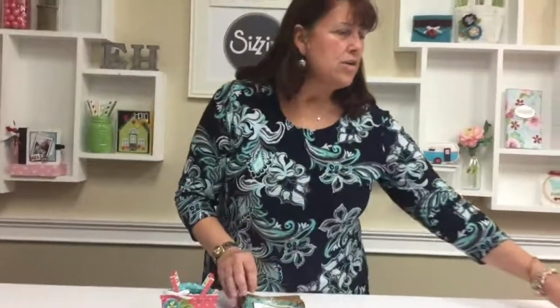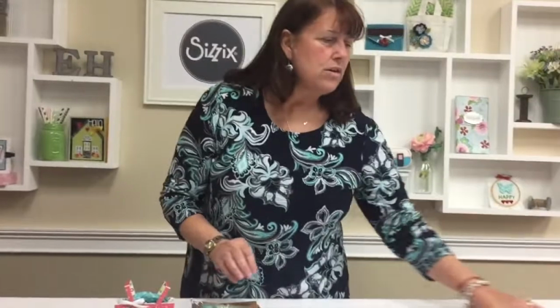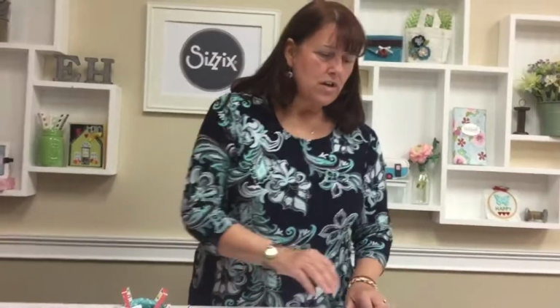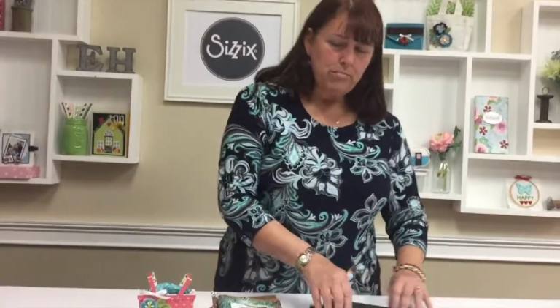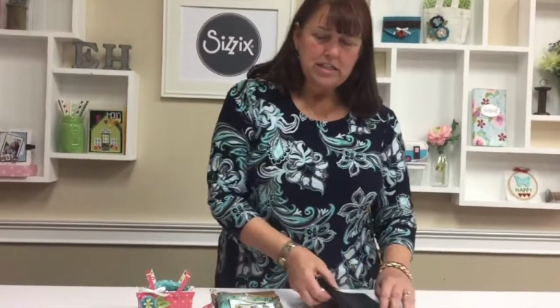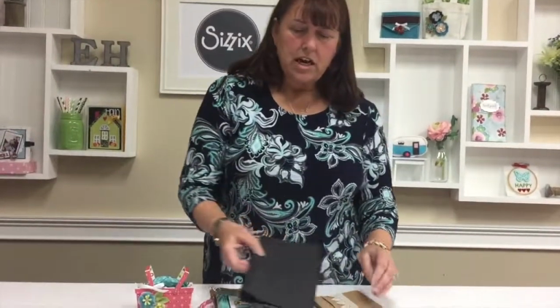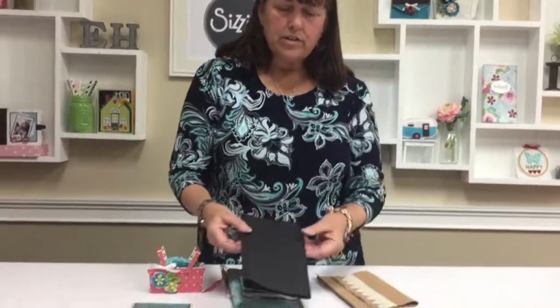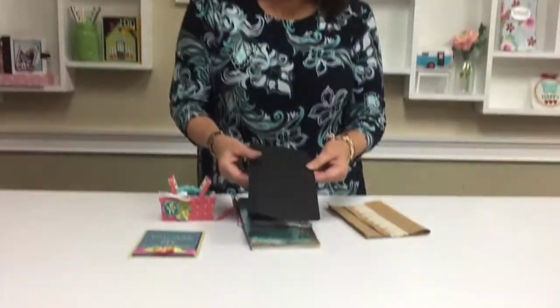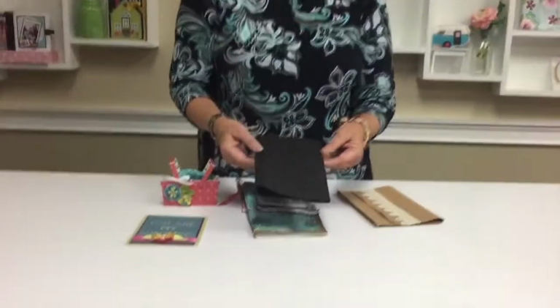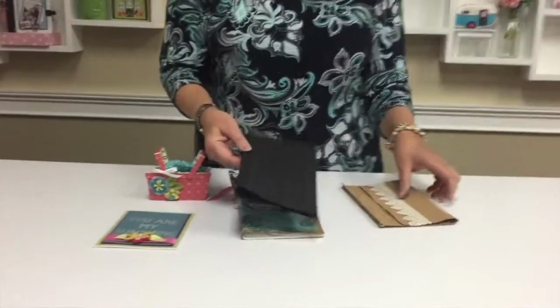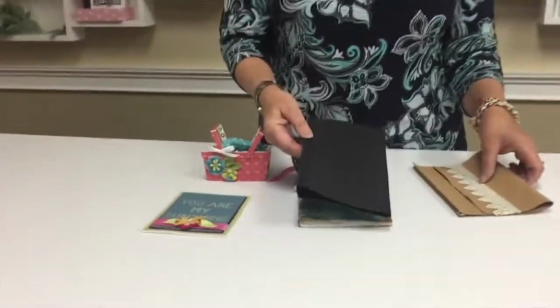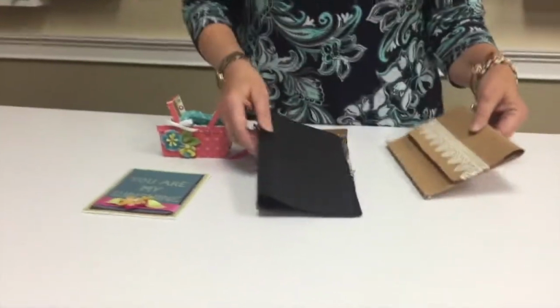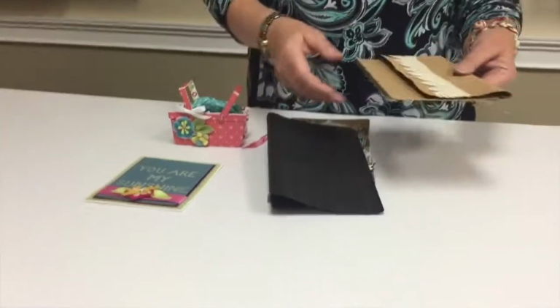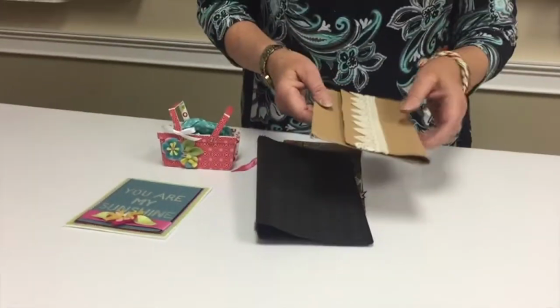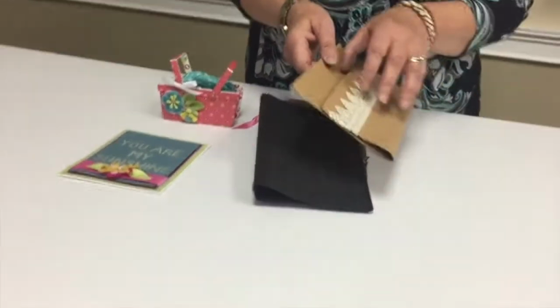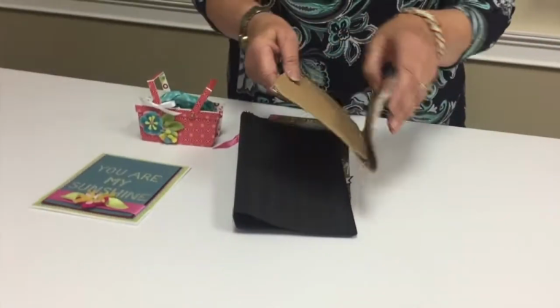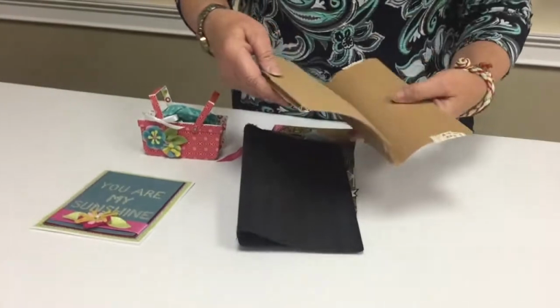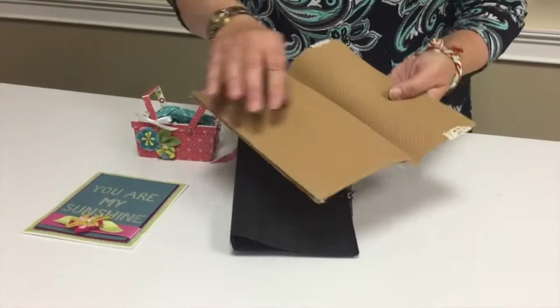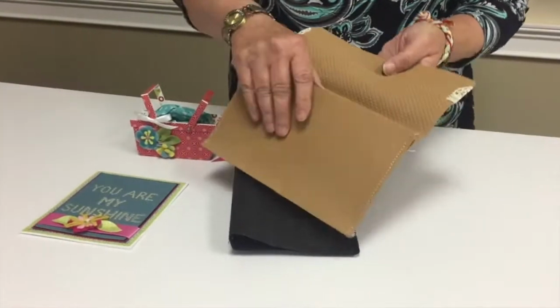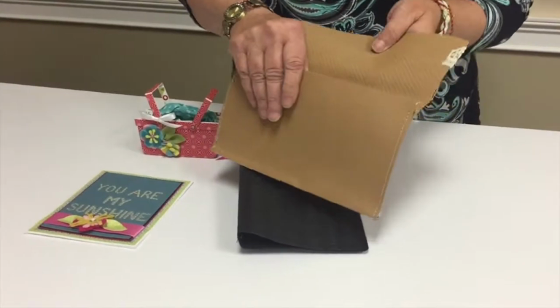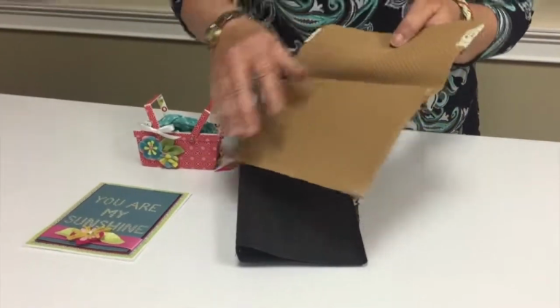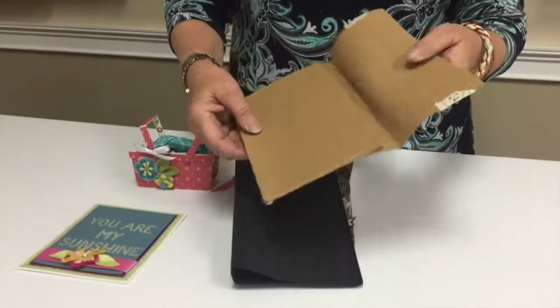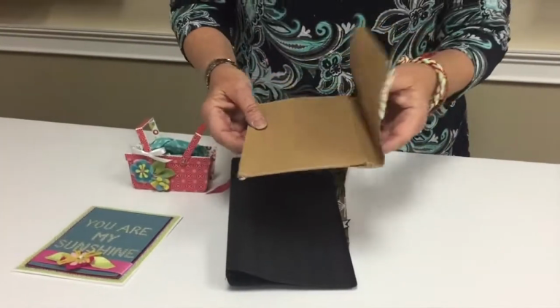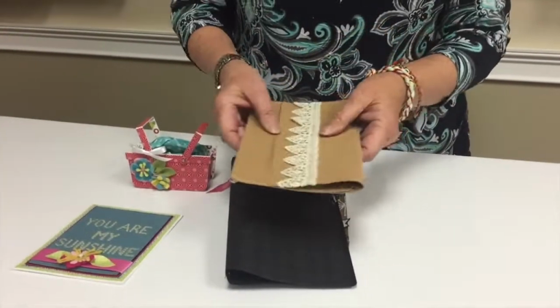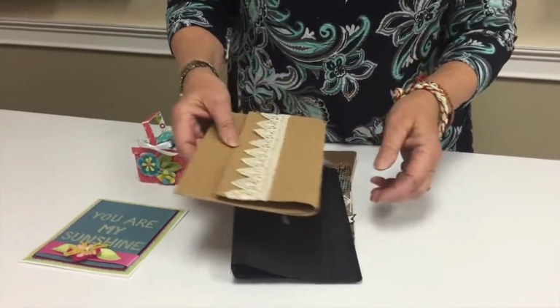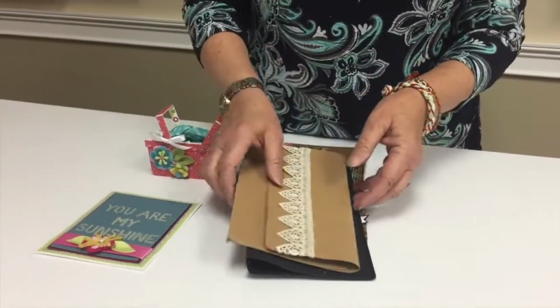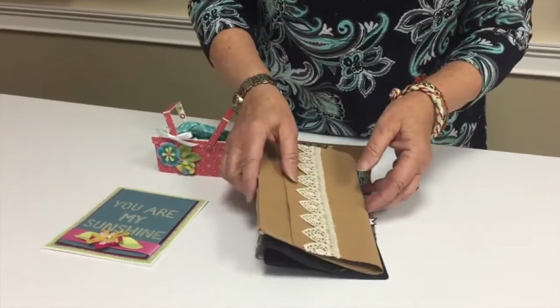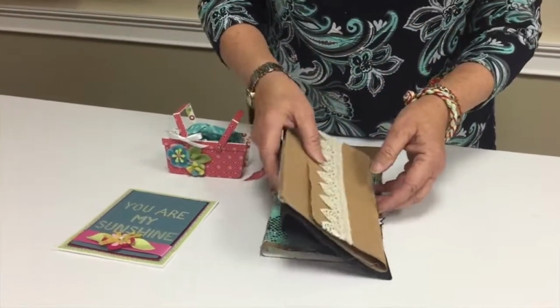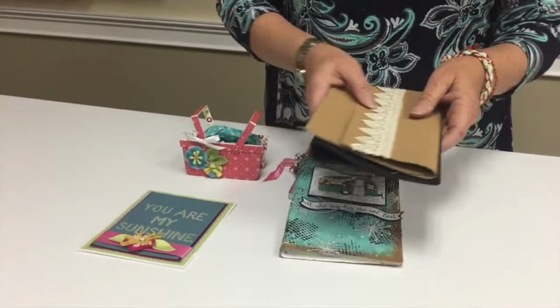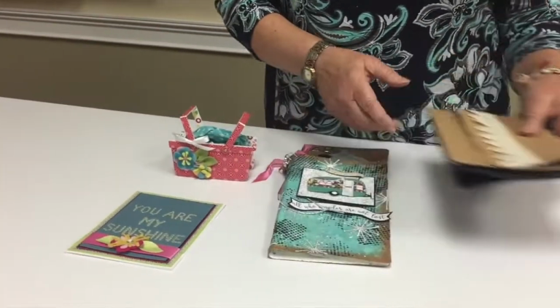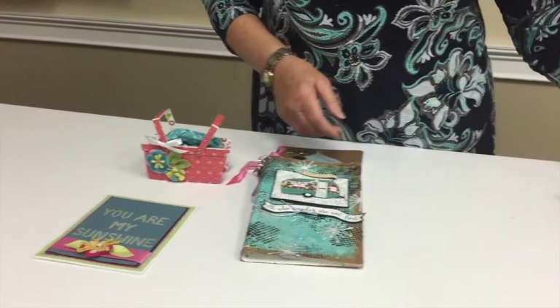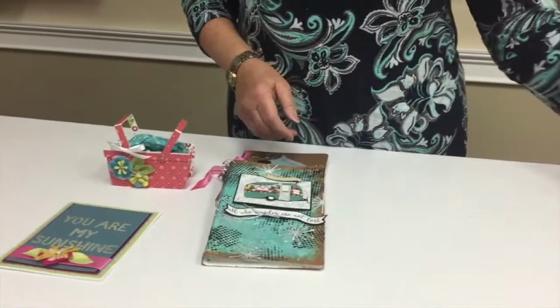You can also emboss the cover — this is black paper leather. You can cut it three times and make a little pouch out of it, and we have a lot more ideas coming for you.